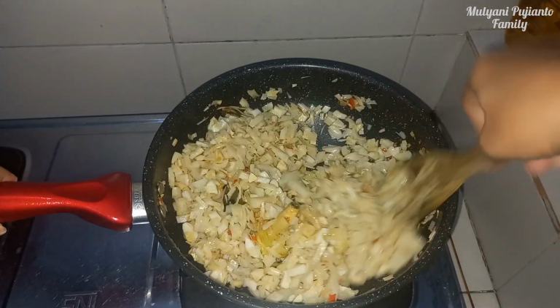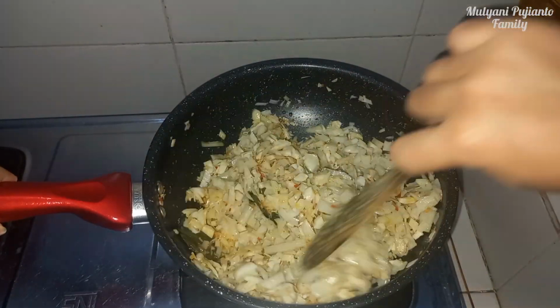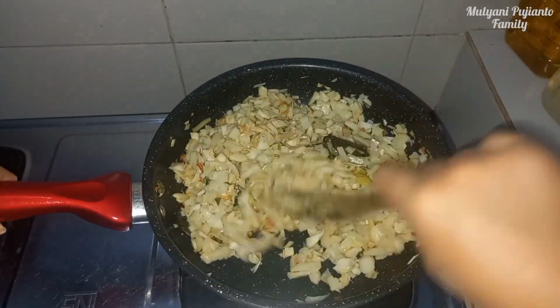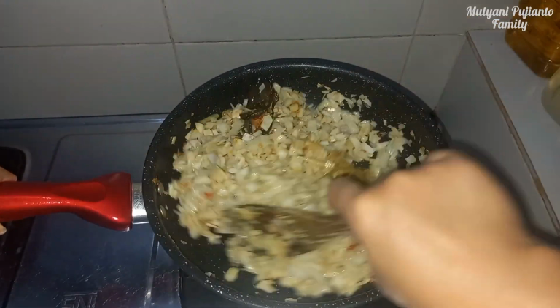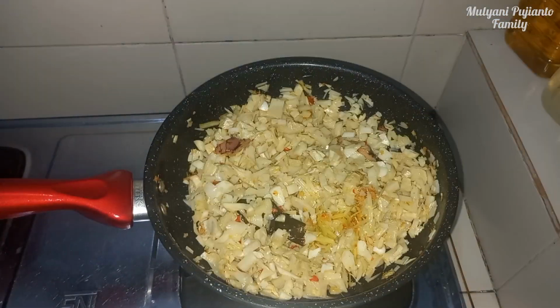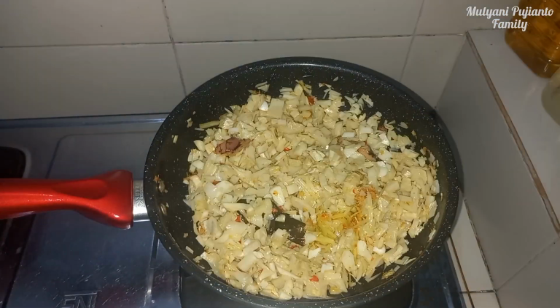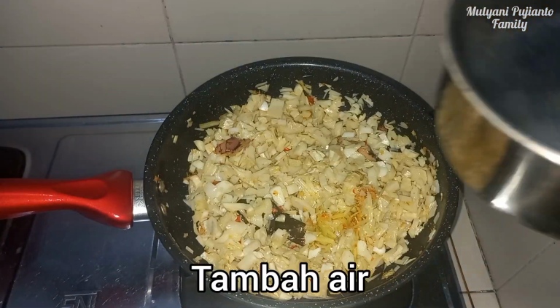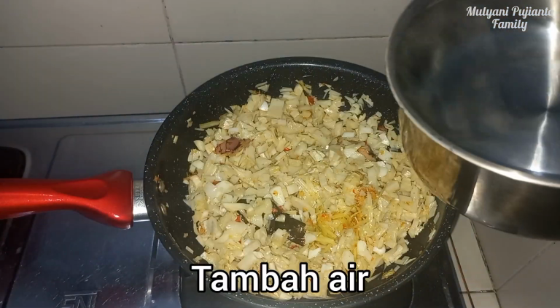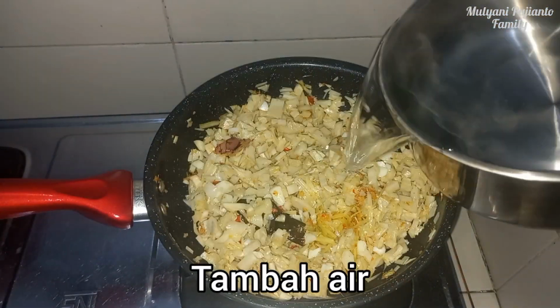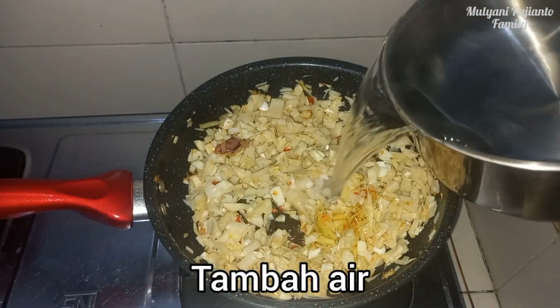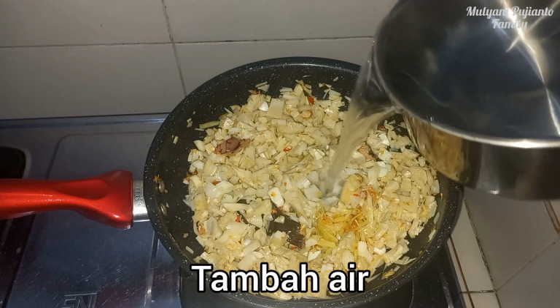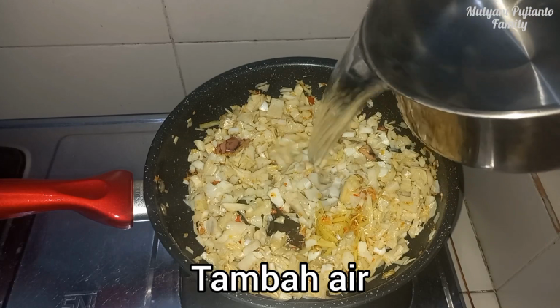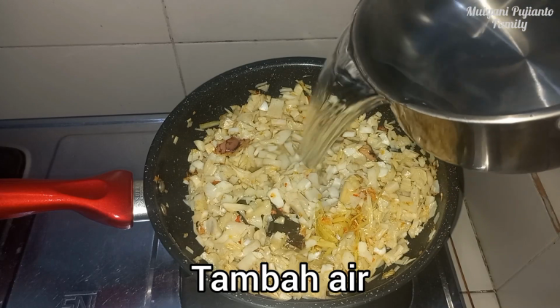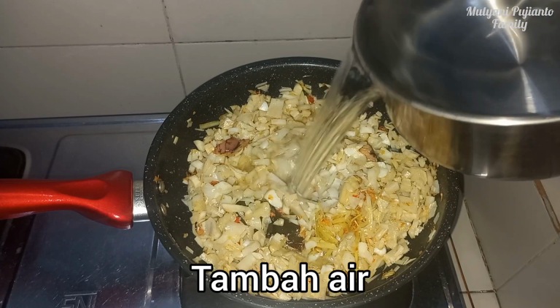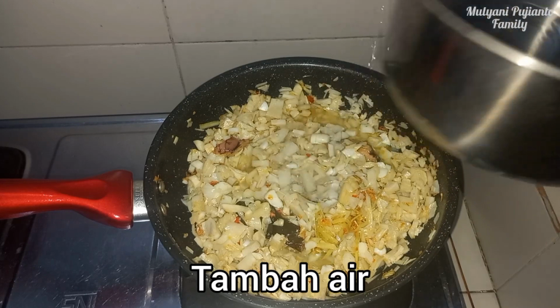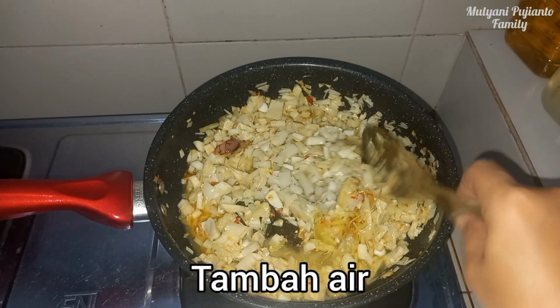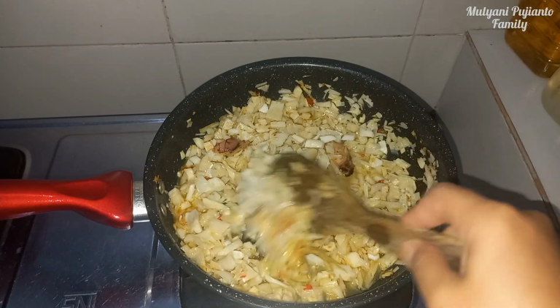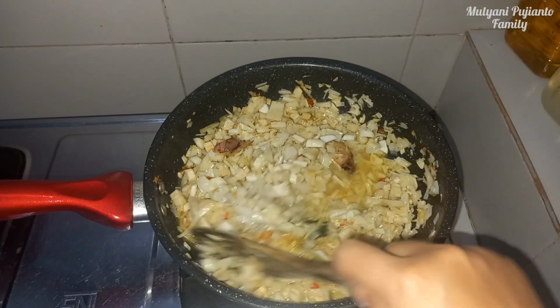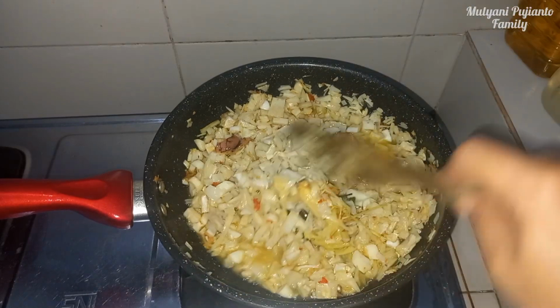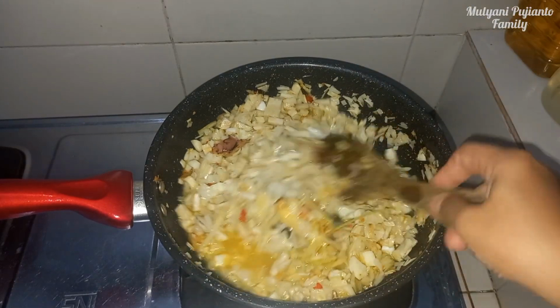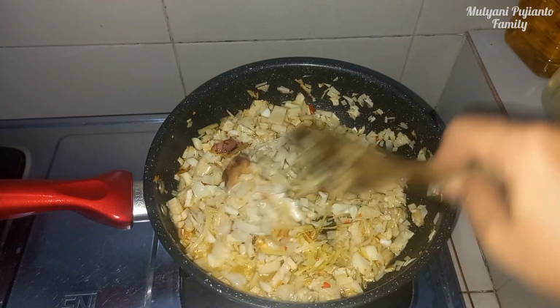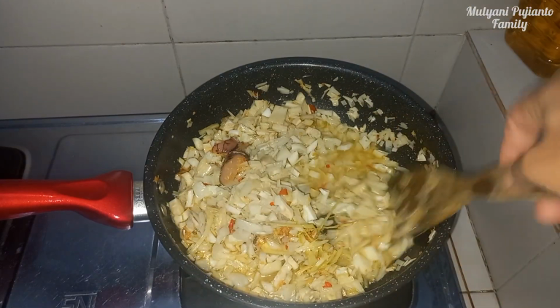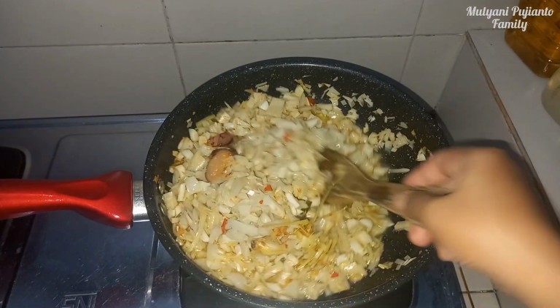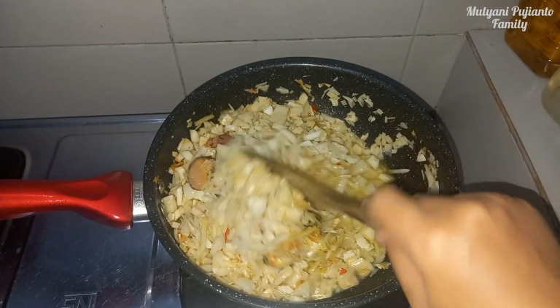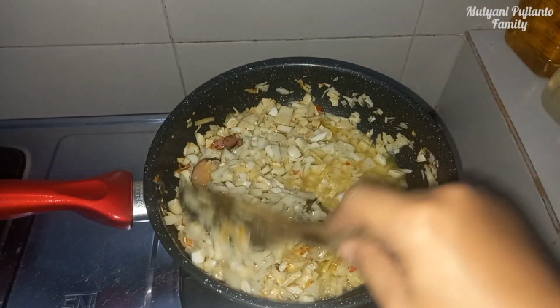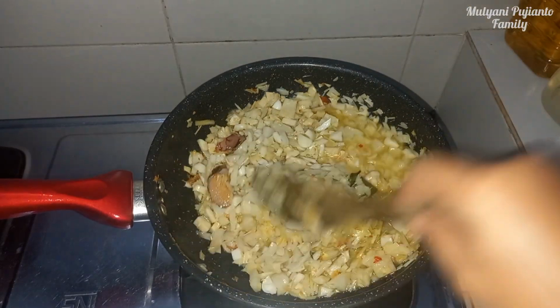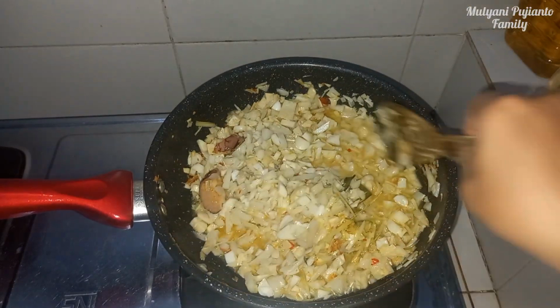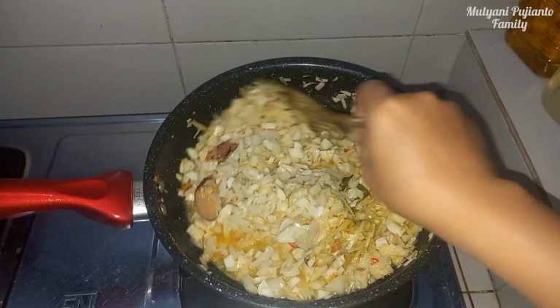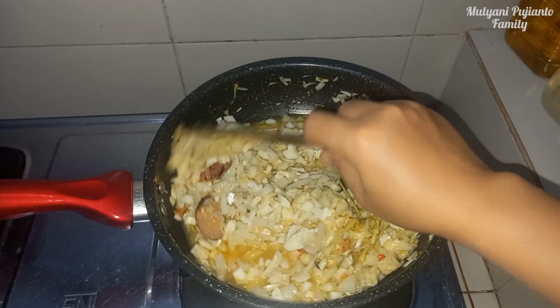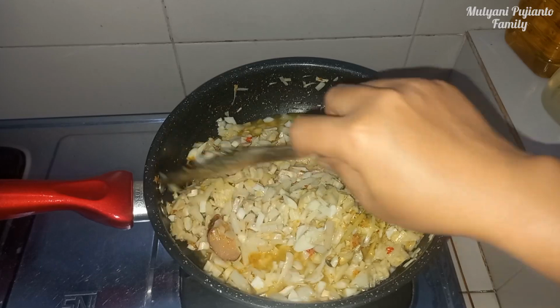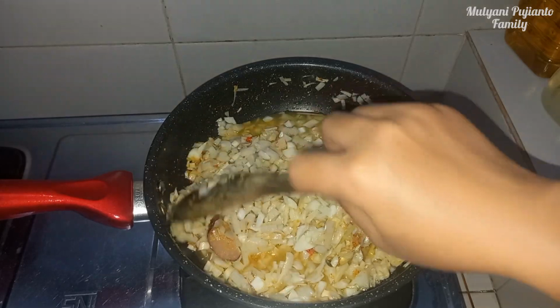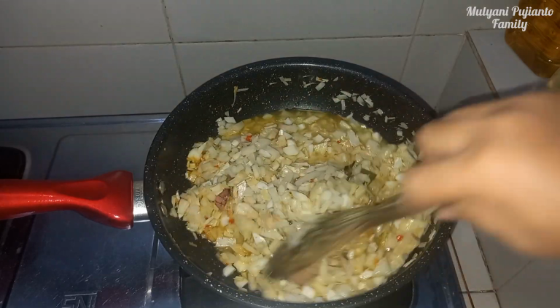I'll add water, friends. Wait until the water reduces and the spices are fully absorbed.